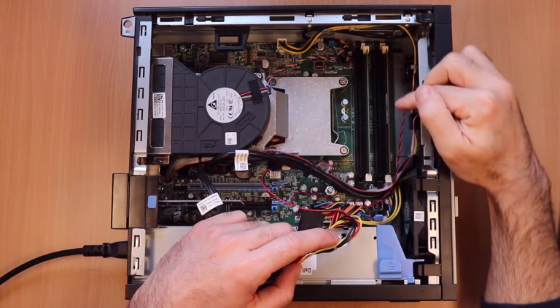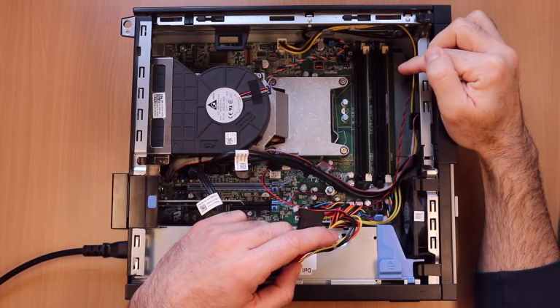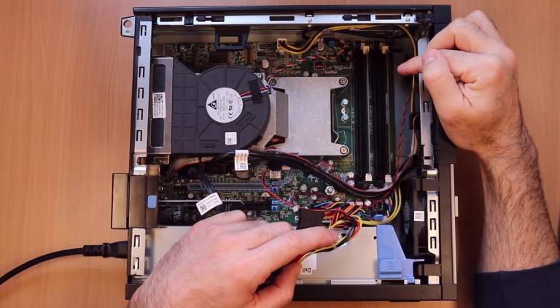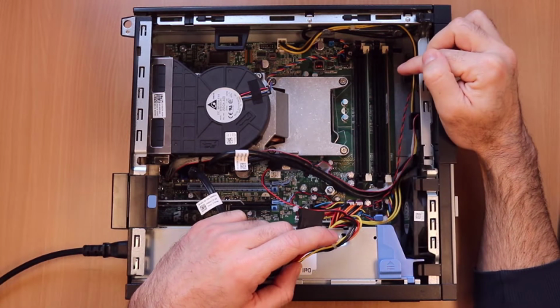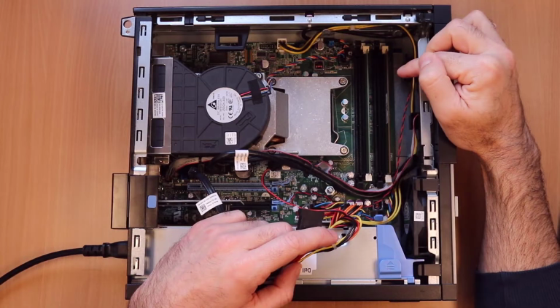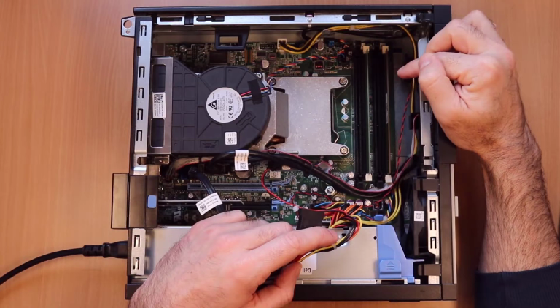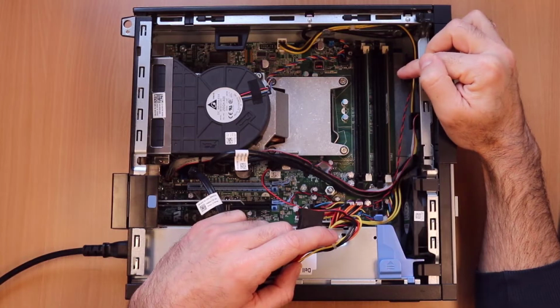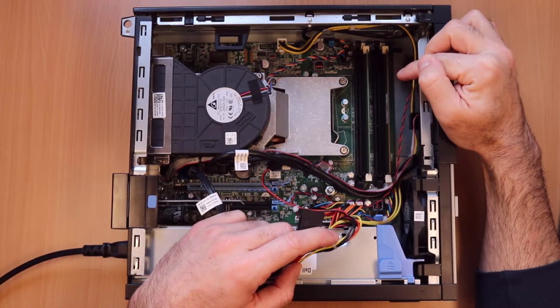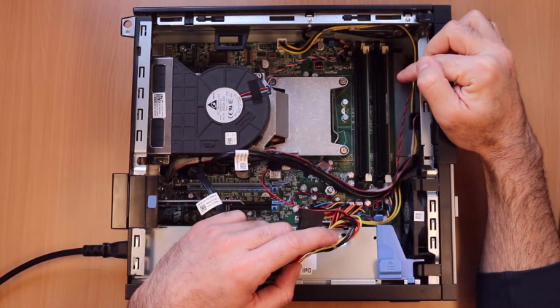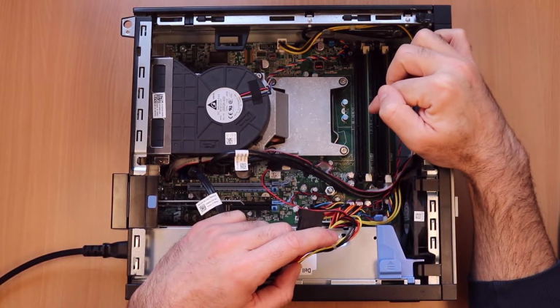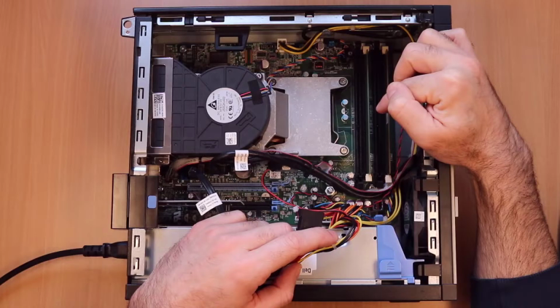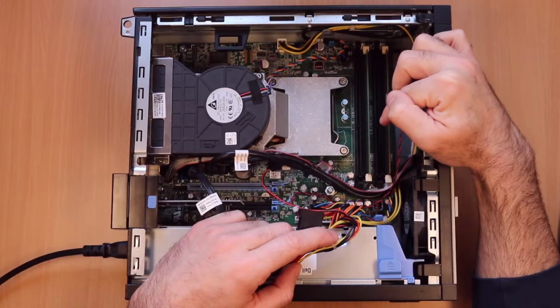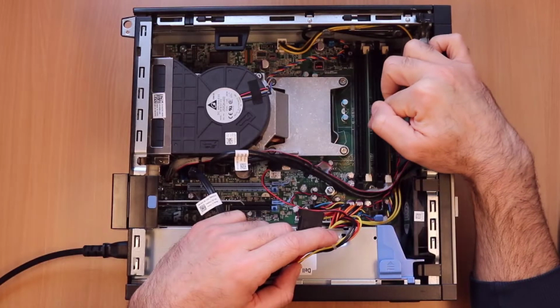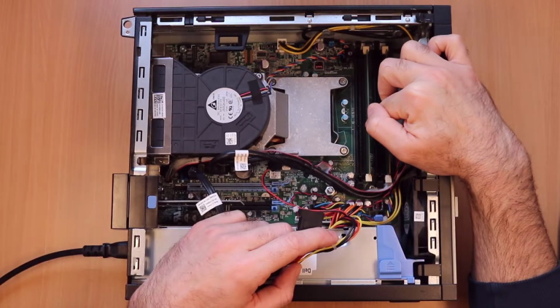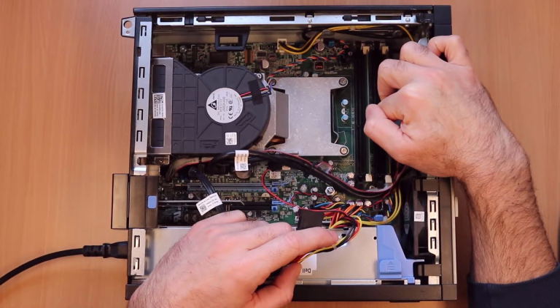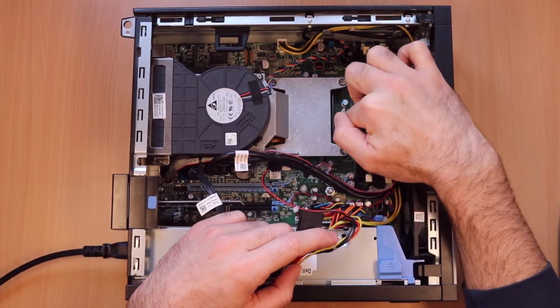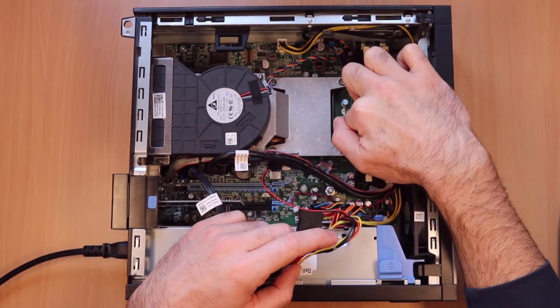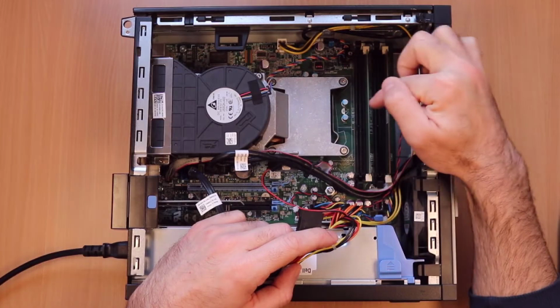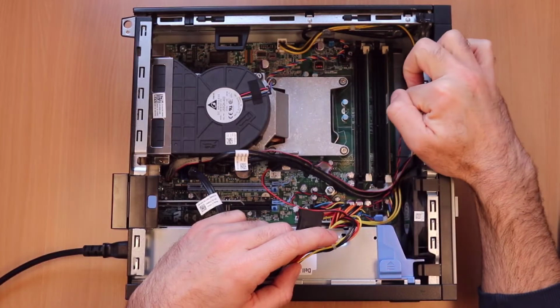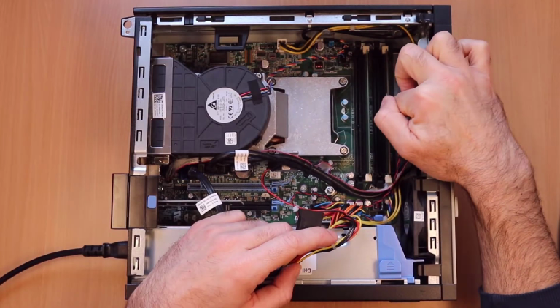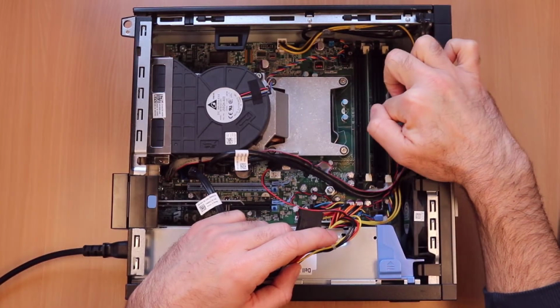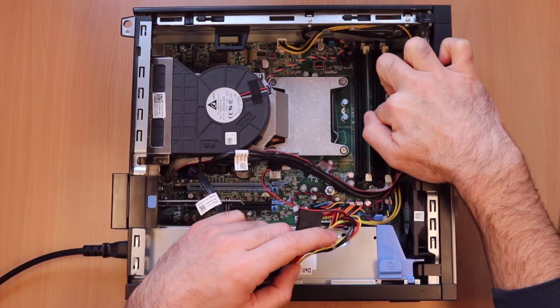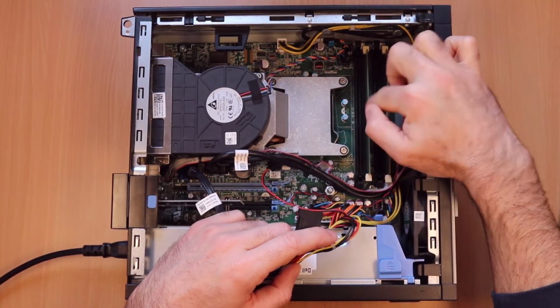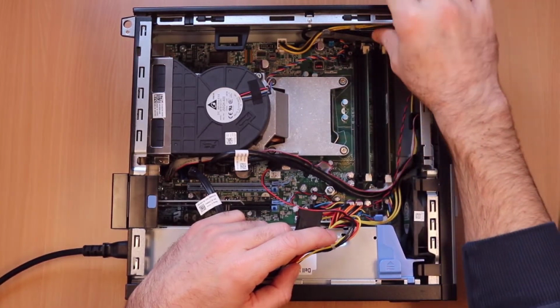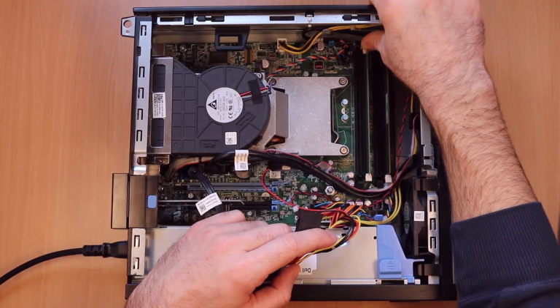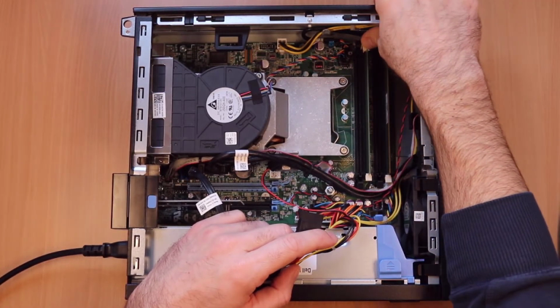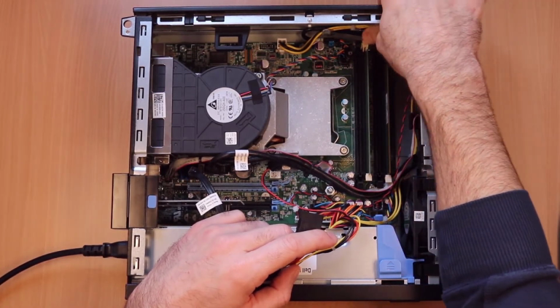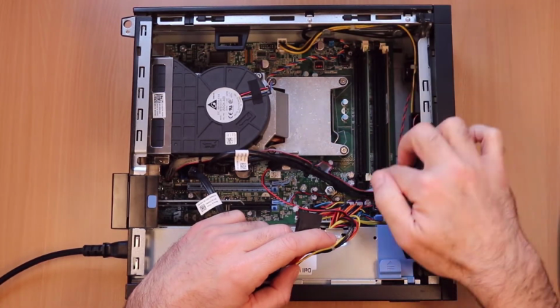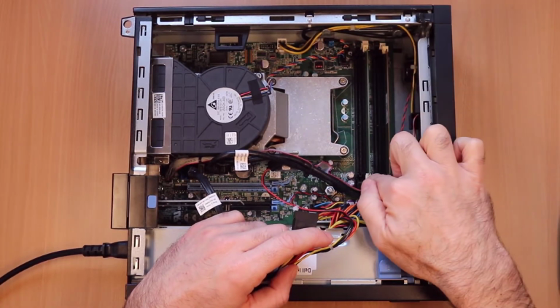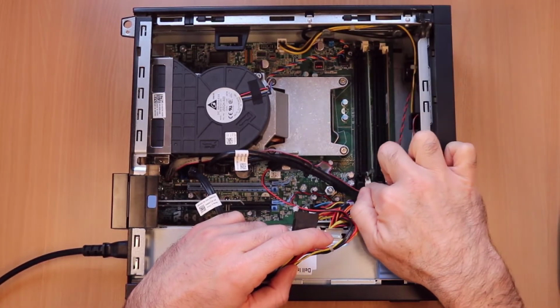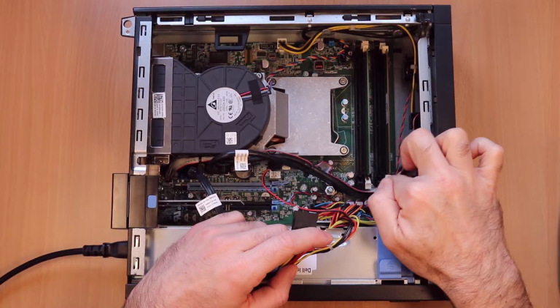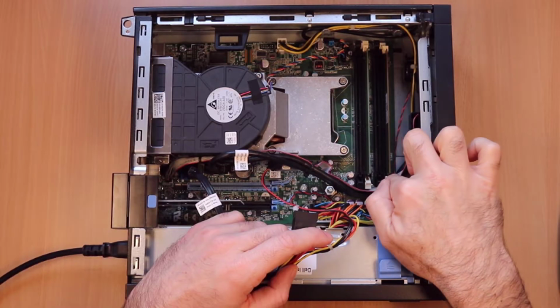Here are the four RAM slots. This is DIMM1 here, and then DIMM2, DIMM3, and then DIMM4. This machine has just got 2GB at the moment.